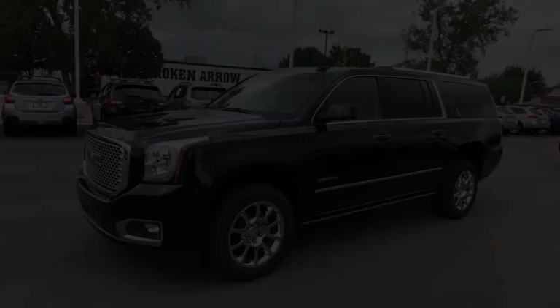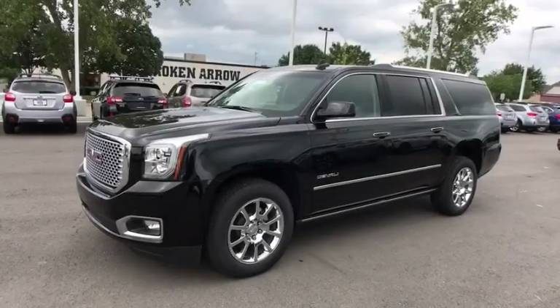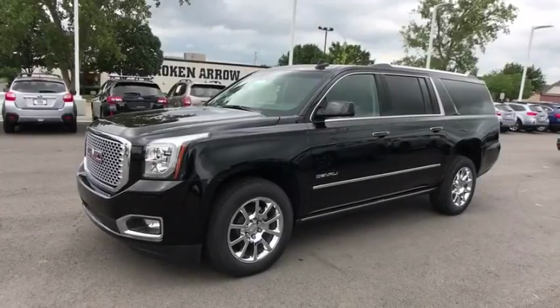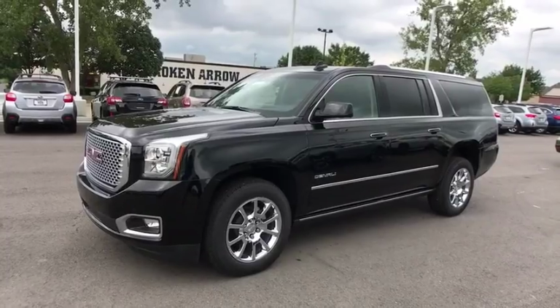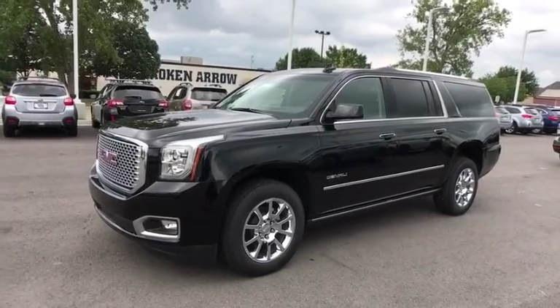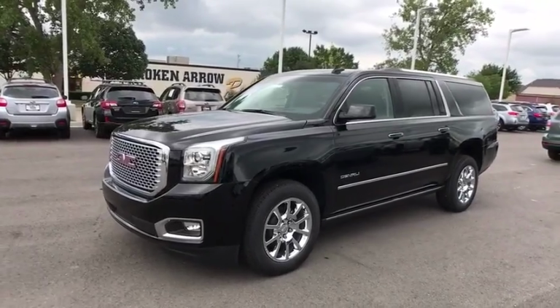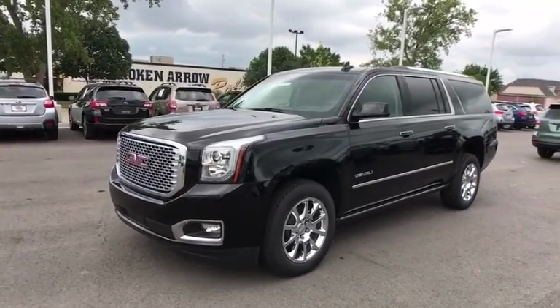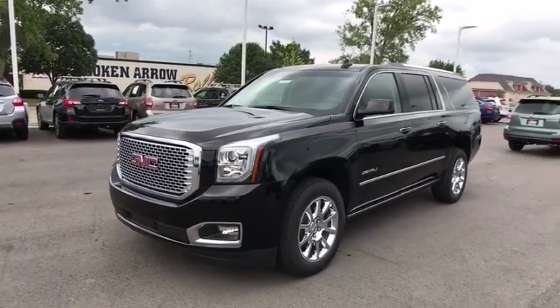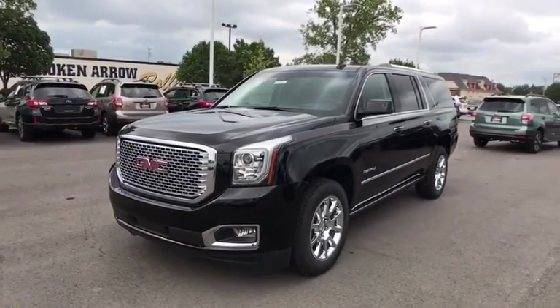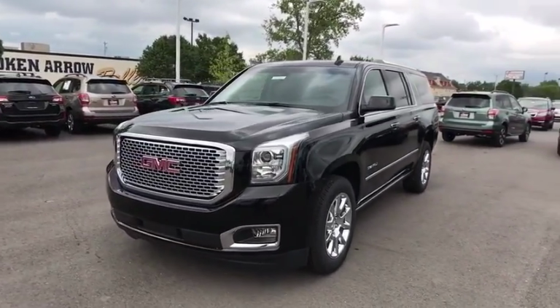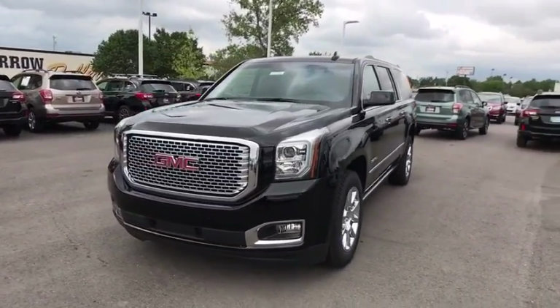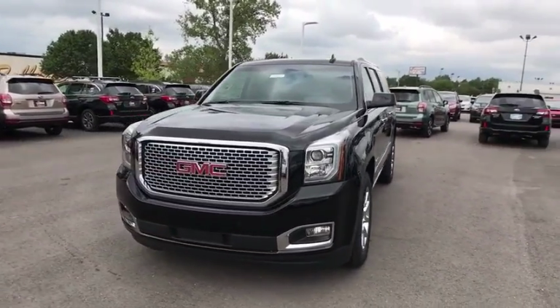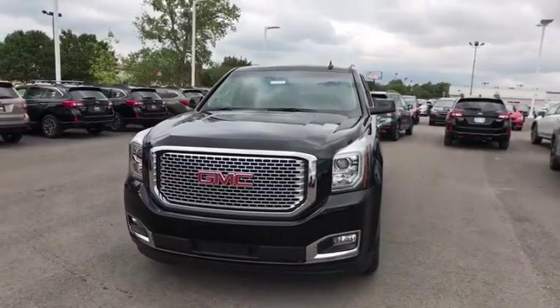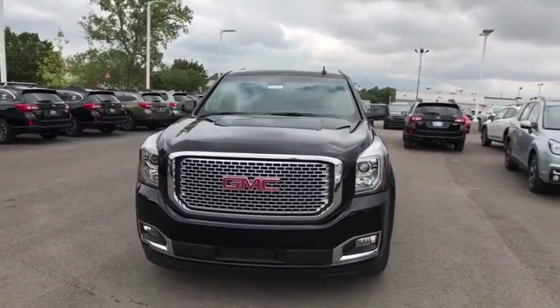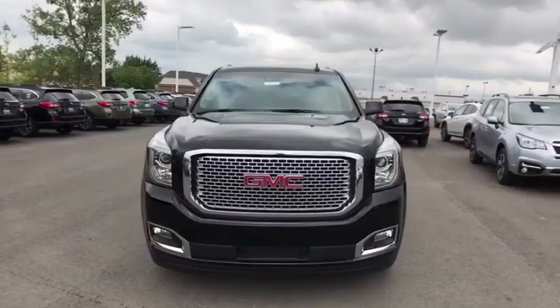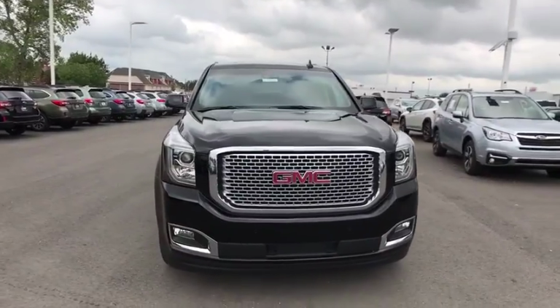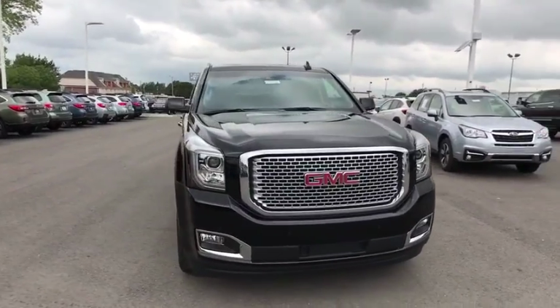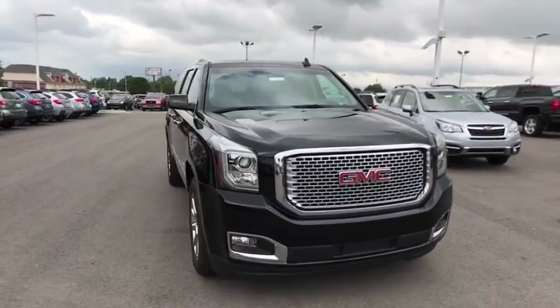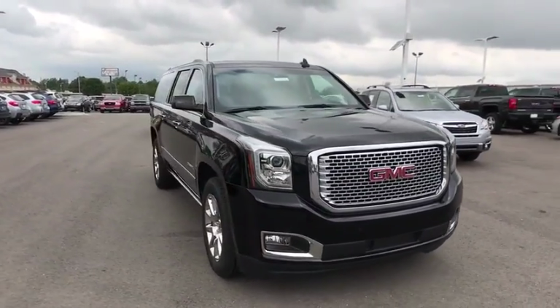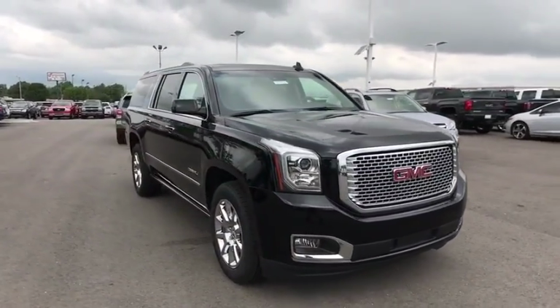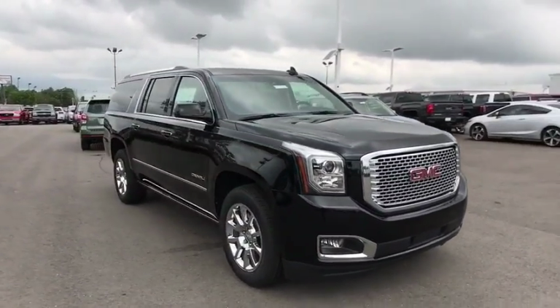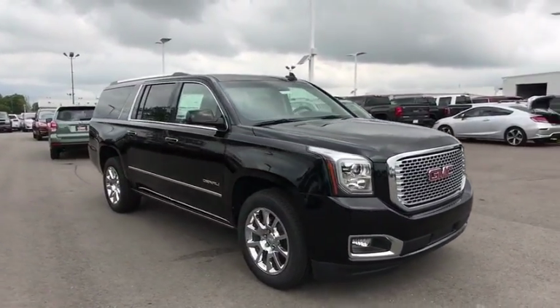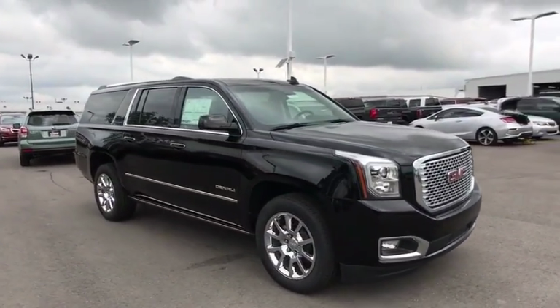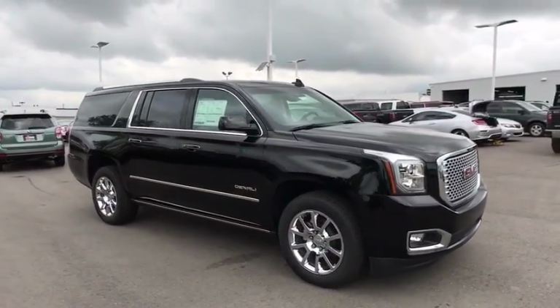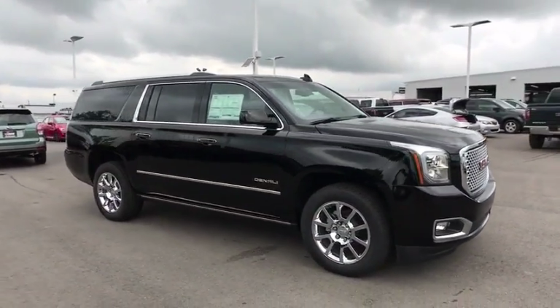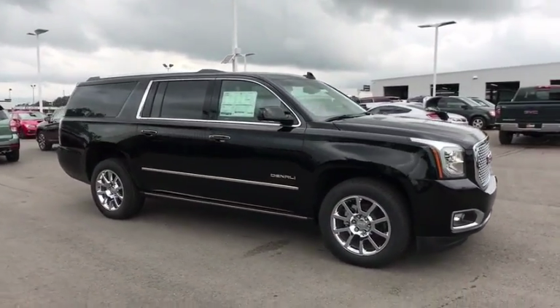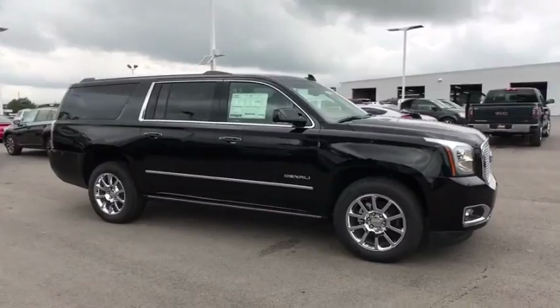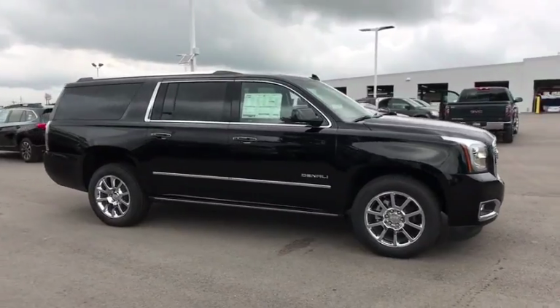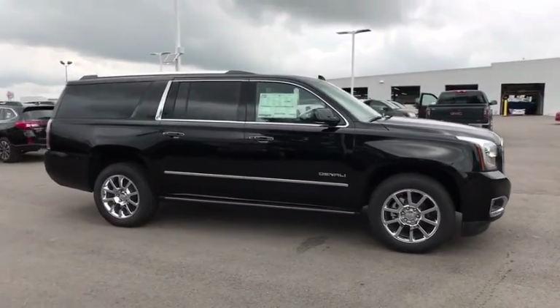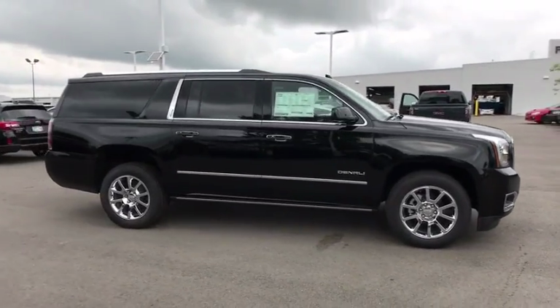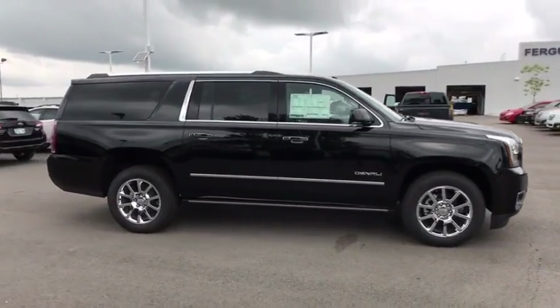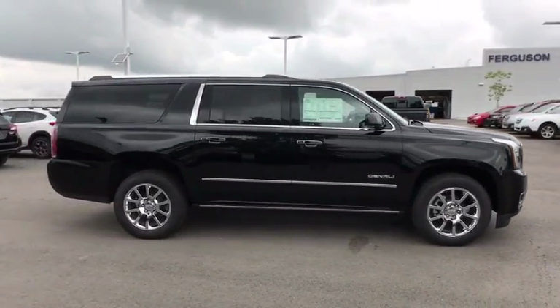The 2017 GMC Yukon XL. The GMC Yukon XL is a great choice for families who need a full-size SUV with maximum seating. The looks don't hurt either. Here are some of this vehicle's great options.